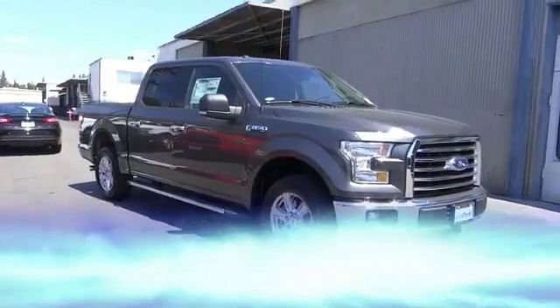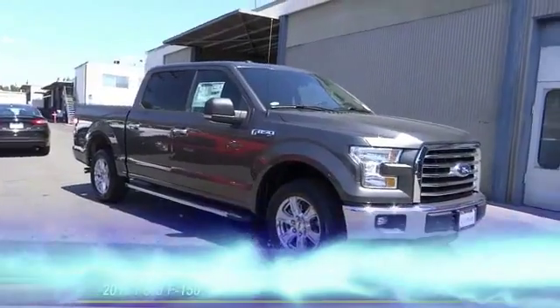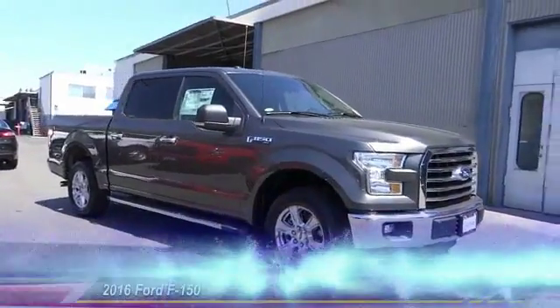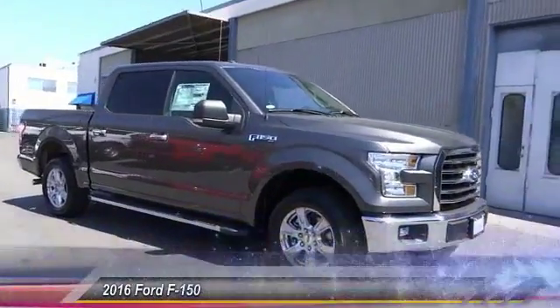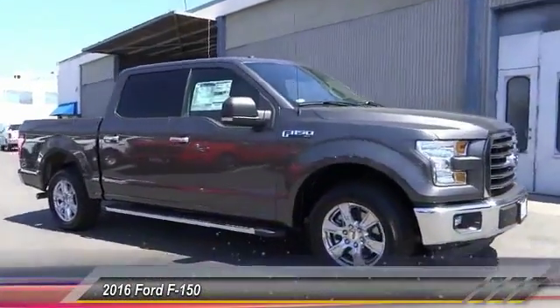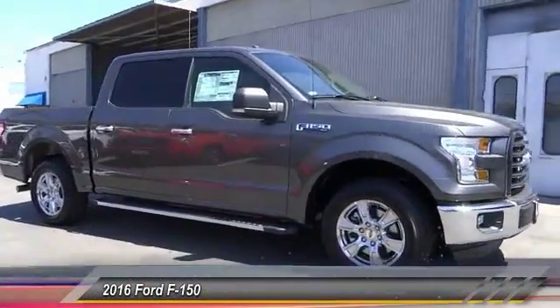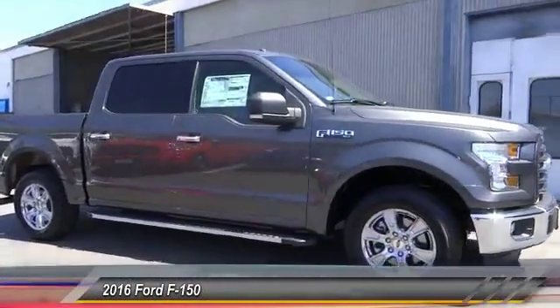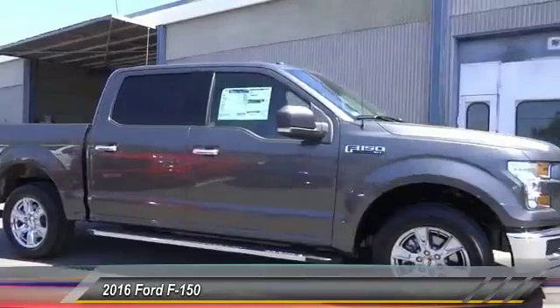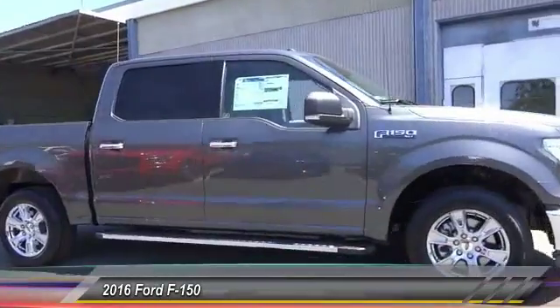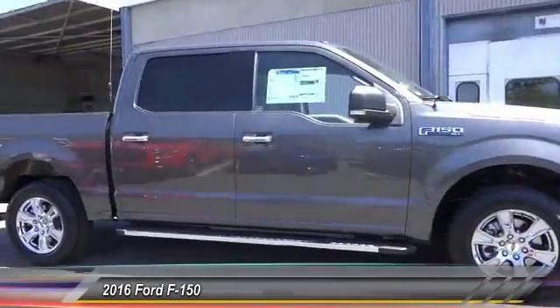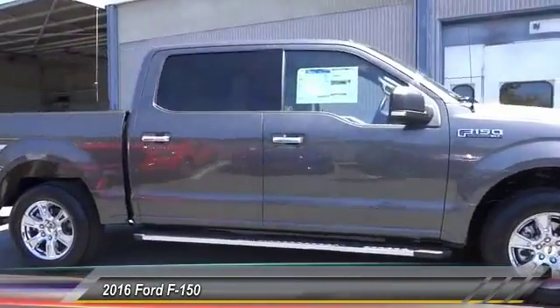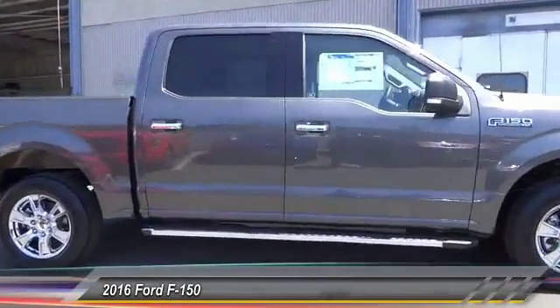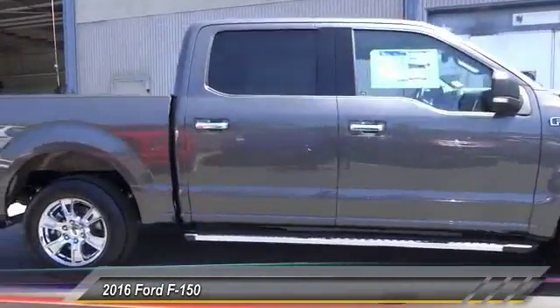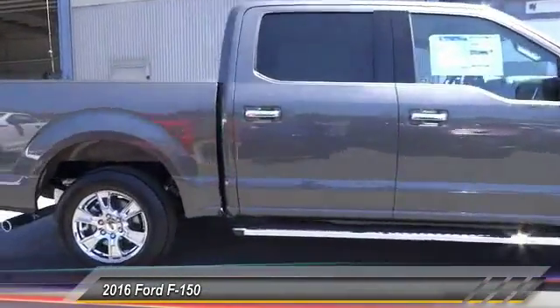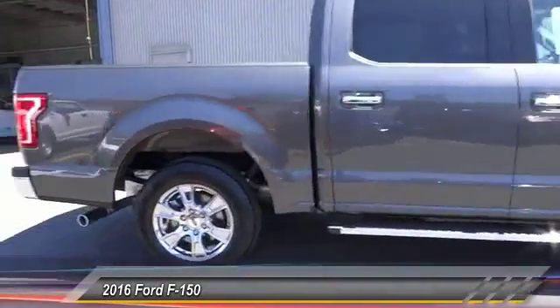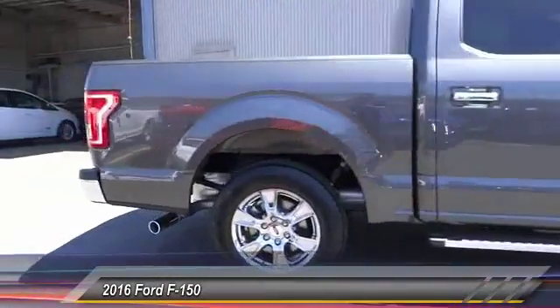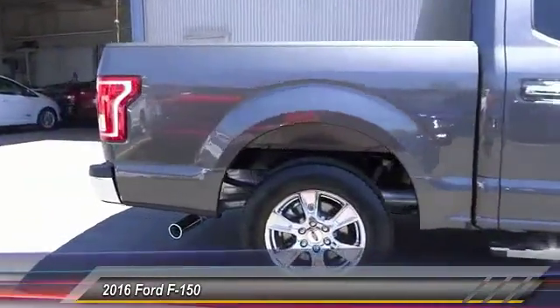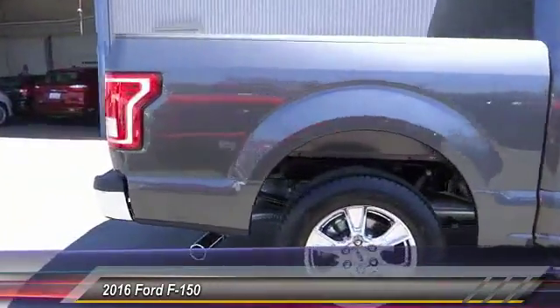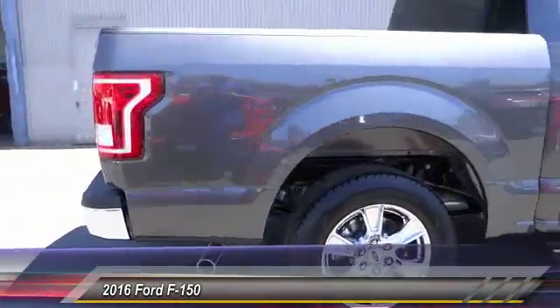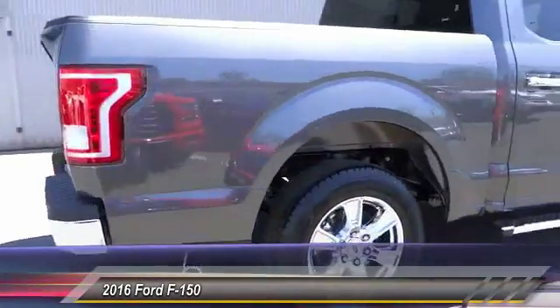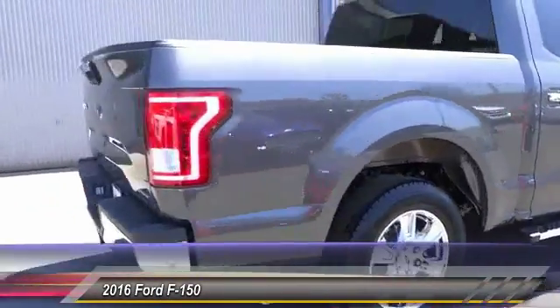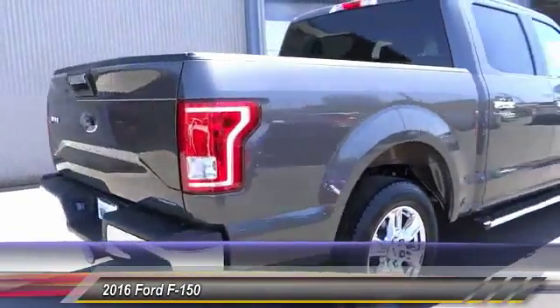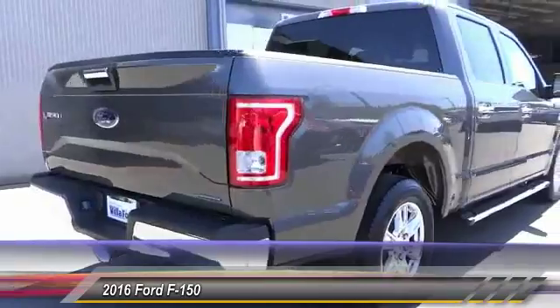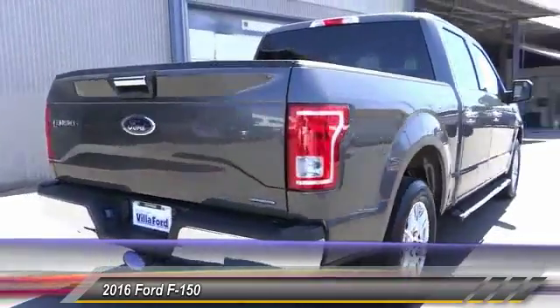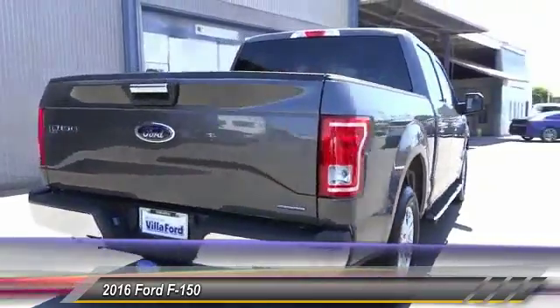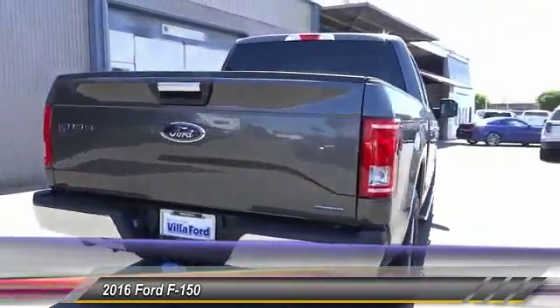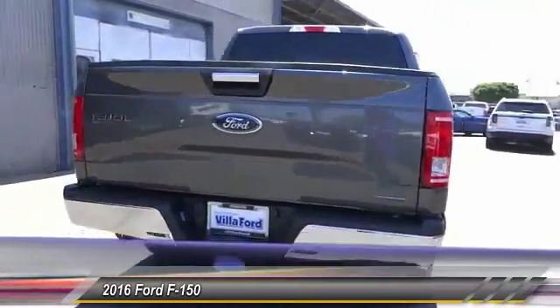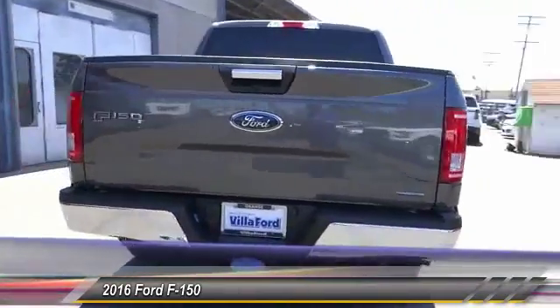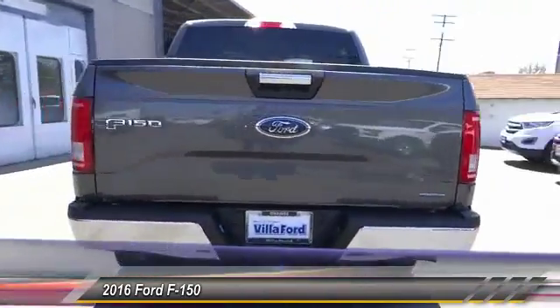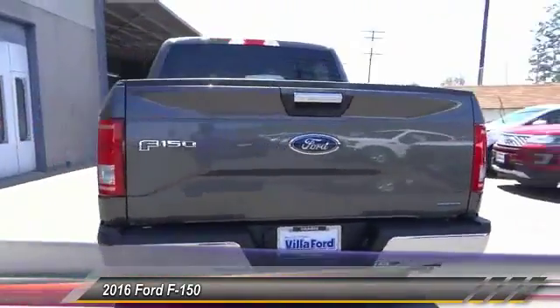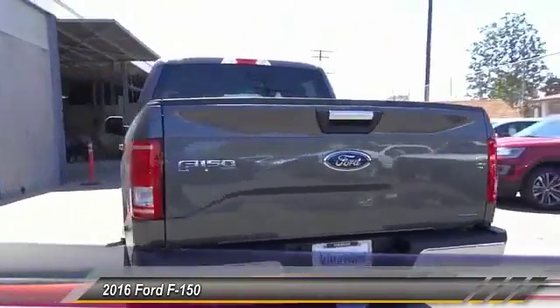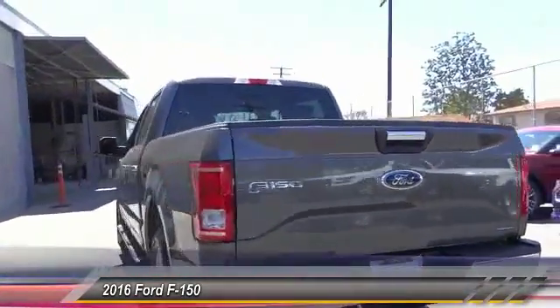2016 F-150. A Ford F-150 knows how to handle any situation. It's built to follow orders, no whining, and is priced below $45,000.